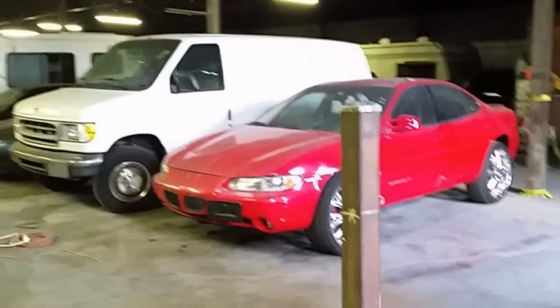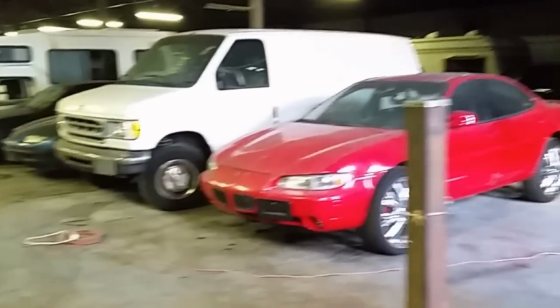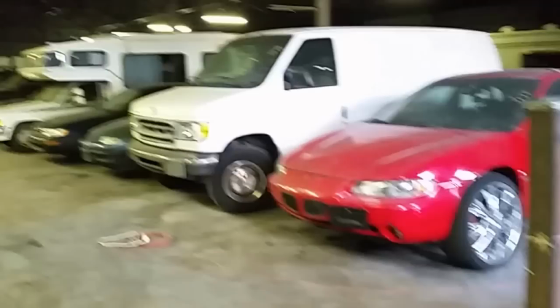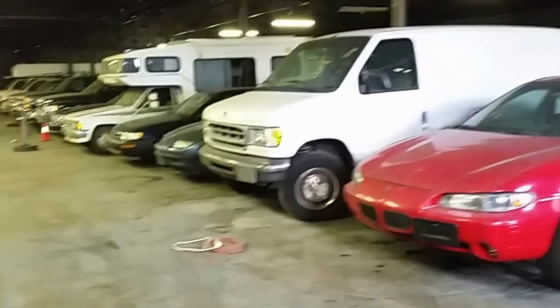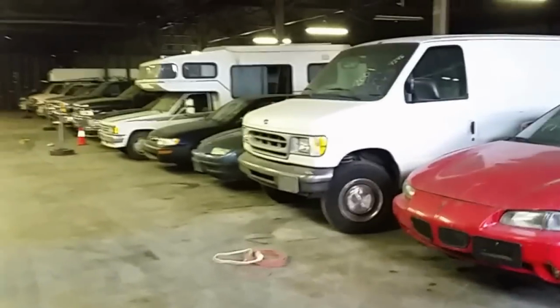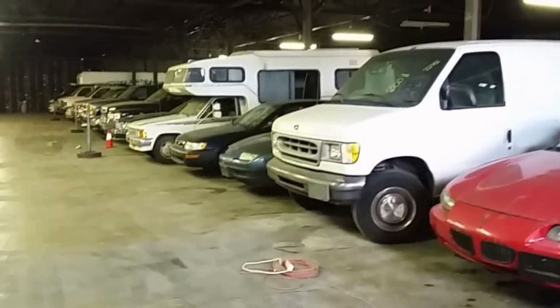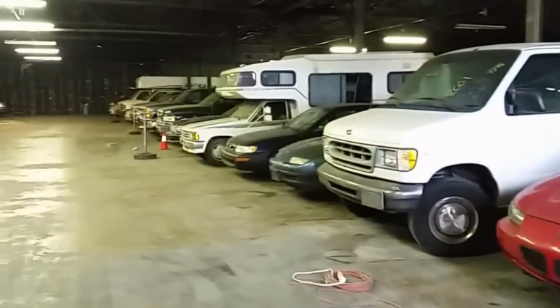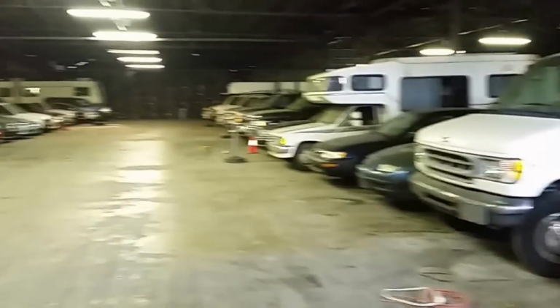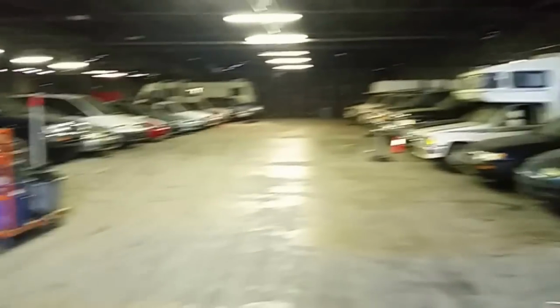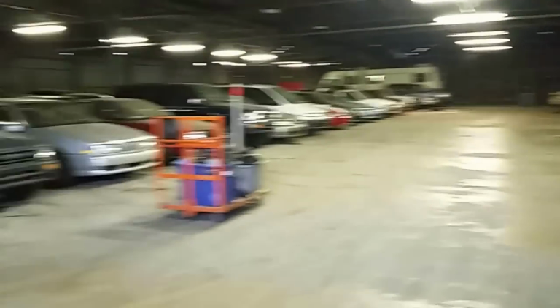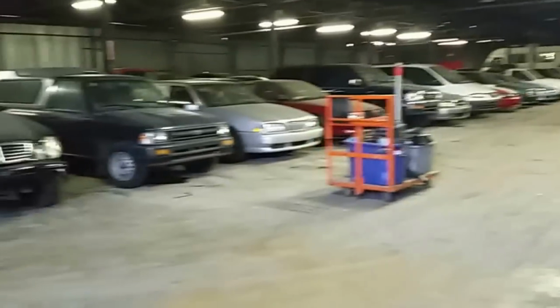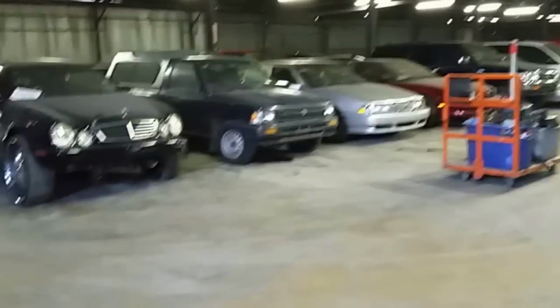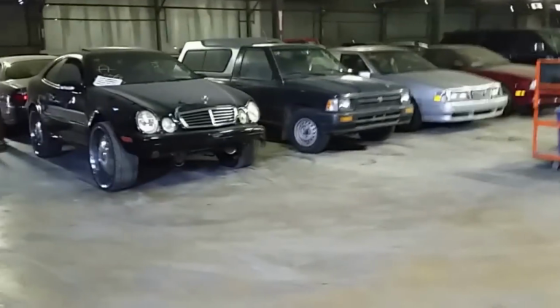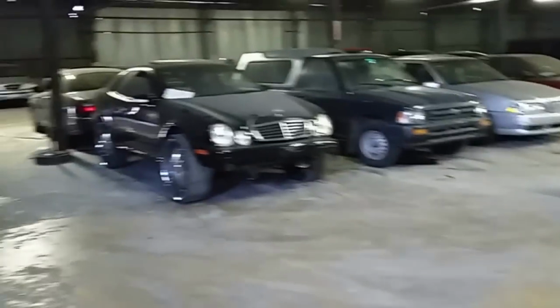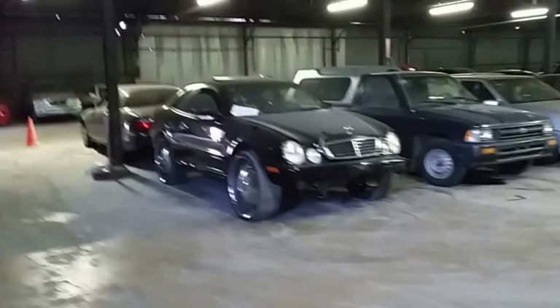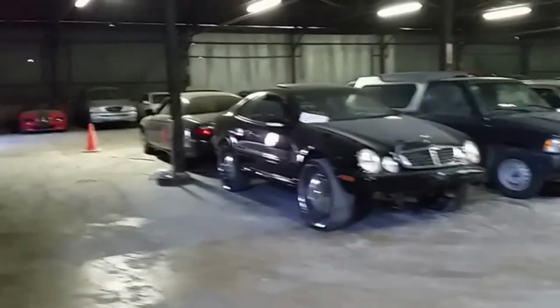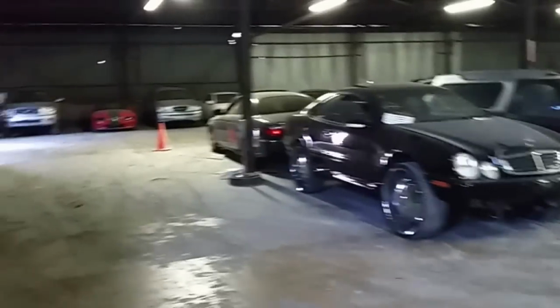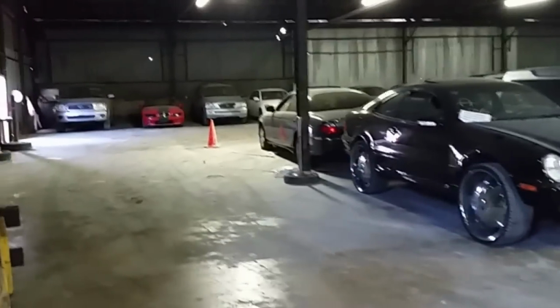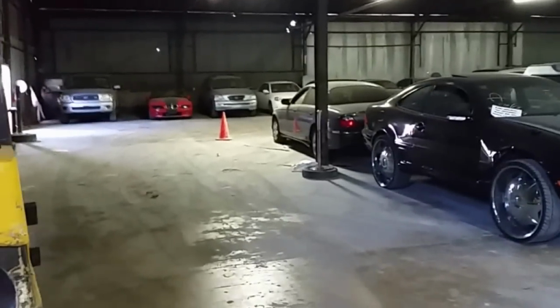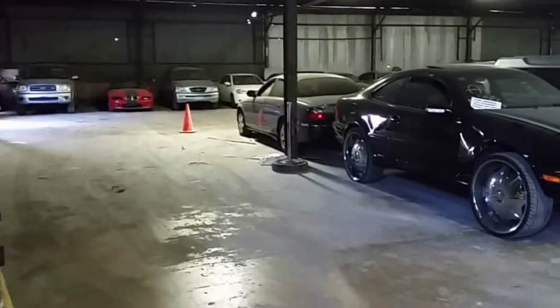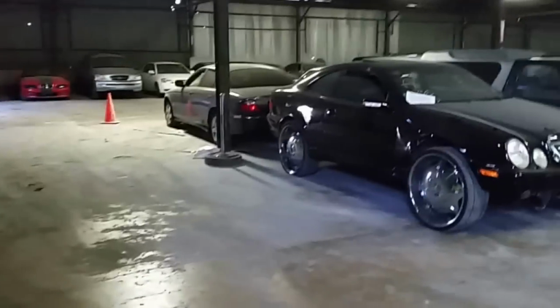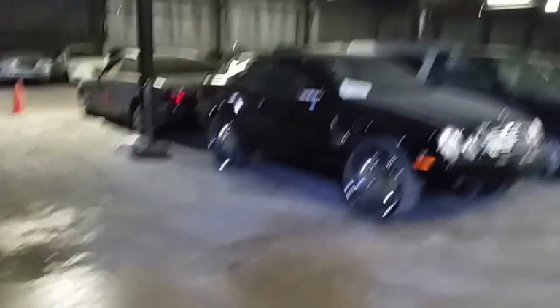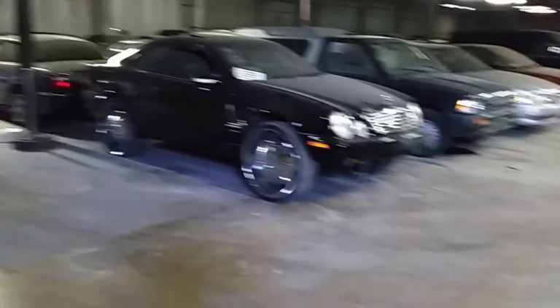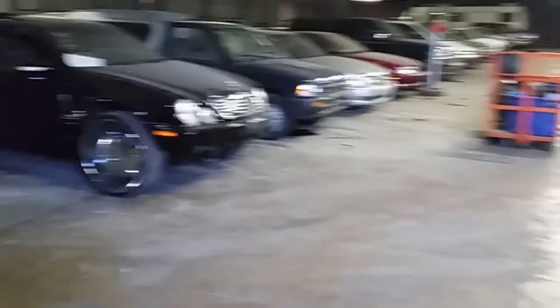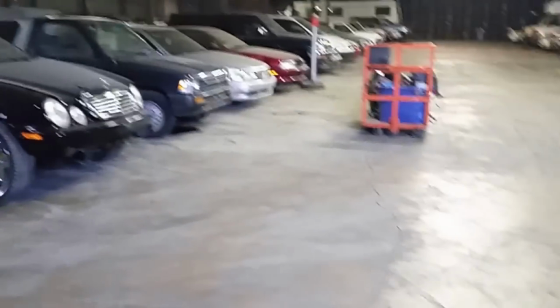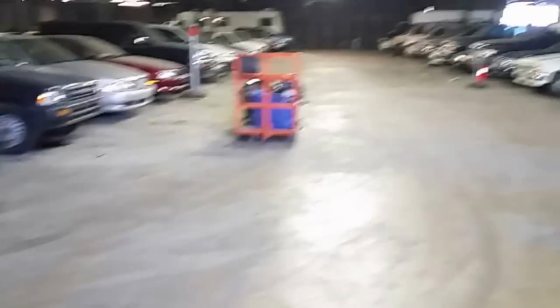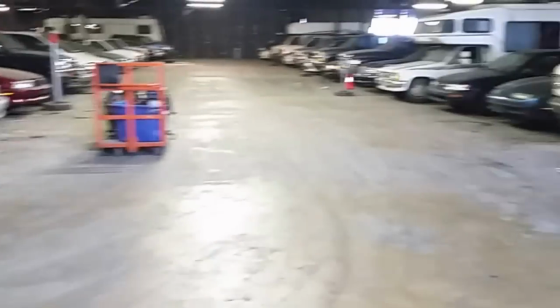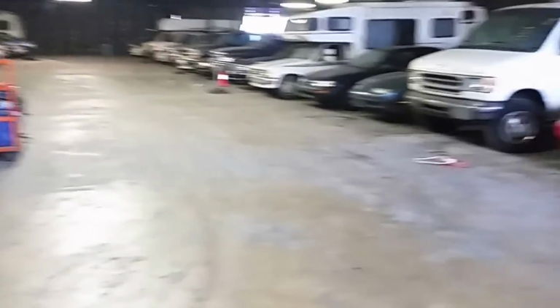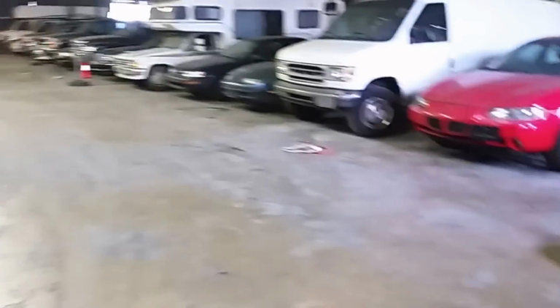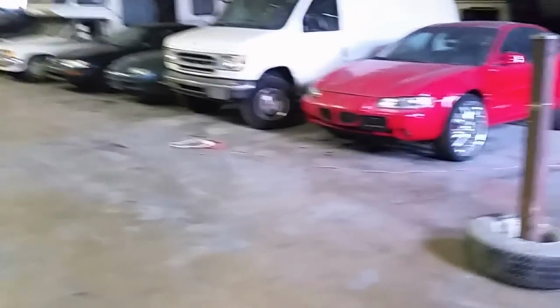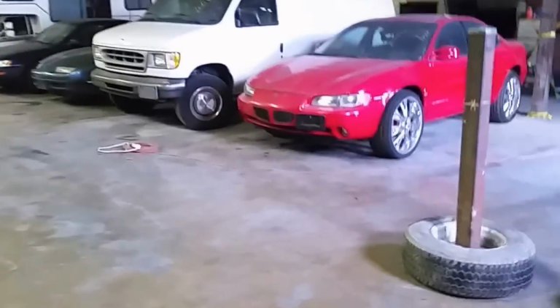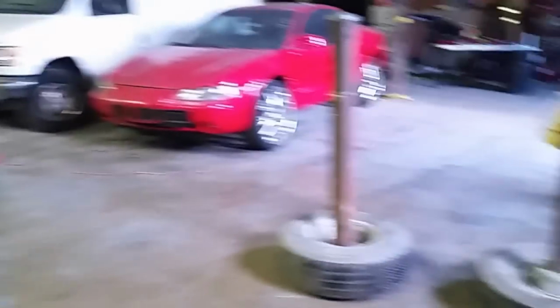Please, no open-toed shoes. Some of the toenails are not that great to look at, and this is an auction — it's not a beach — so we want to have safety first. I'll do a few more announcements as we go, but we're gonna start this line.